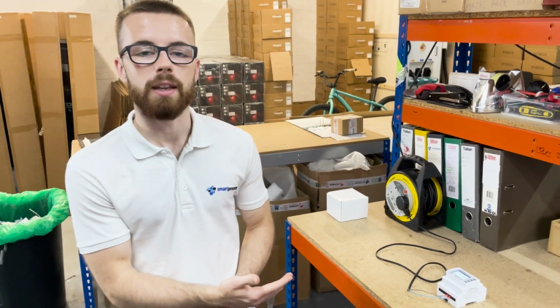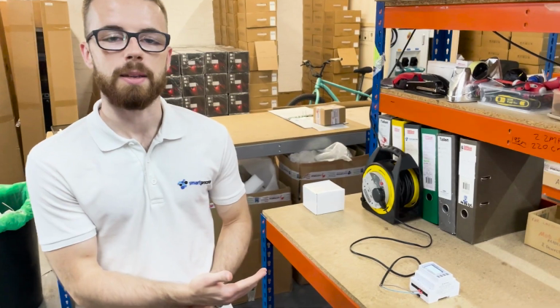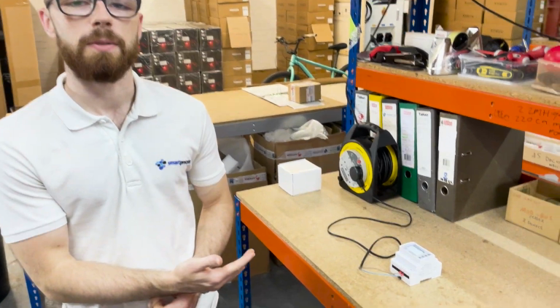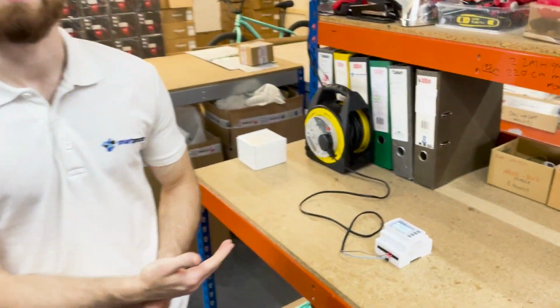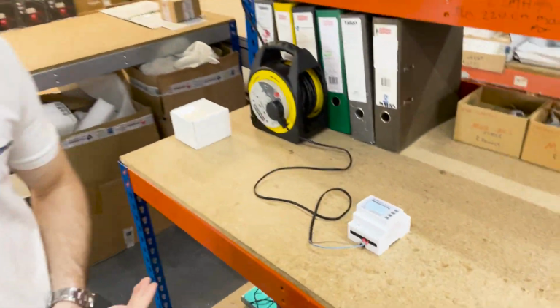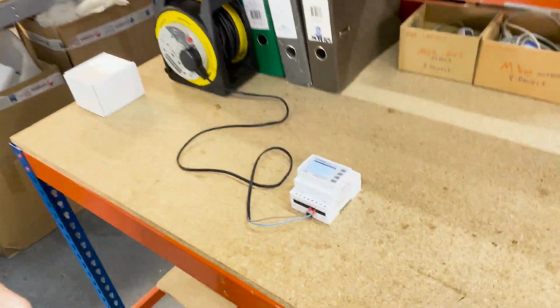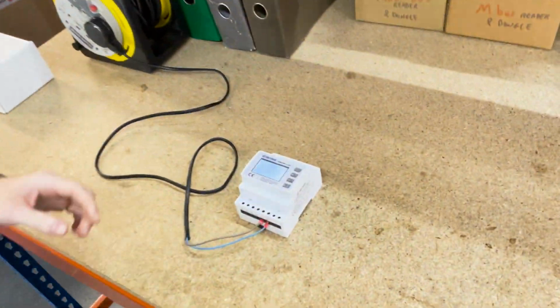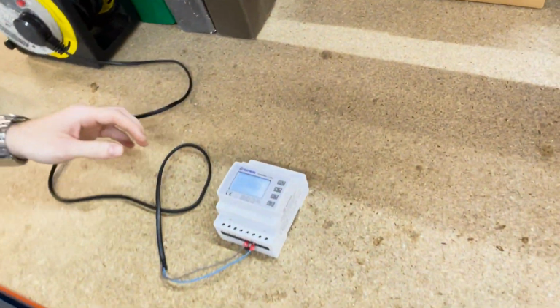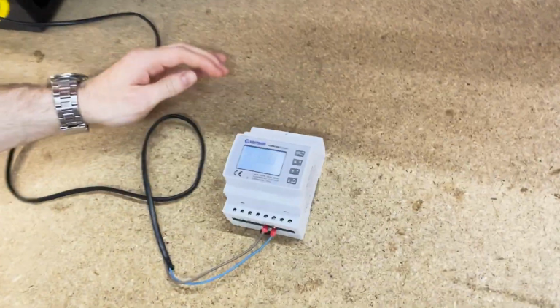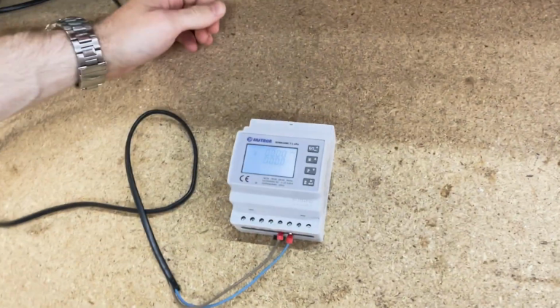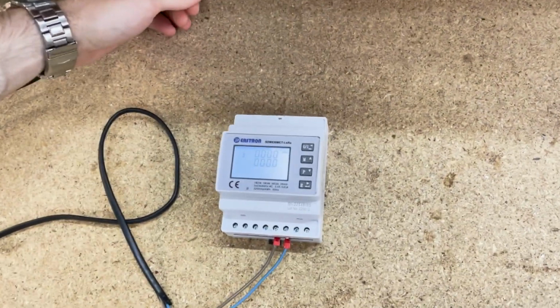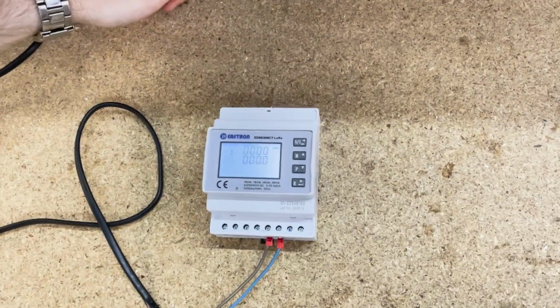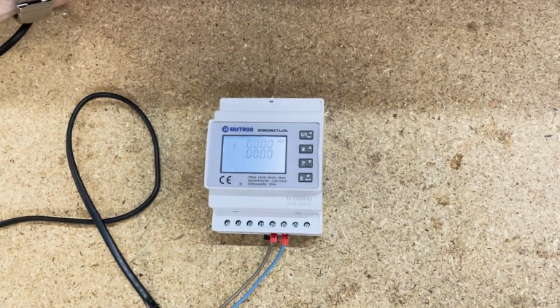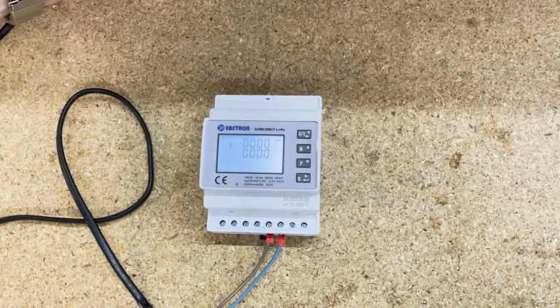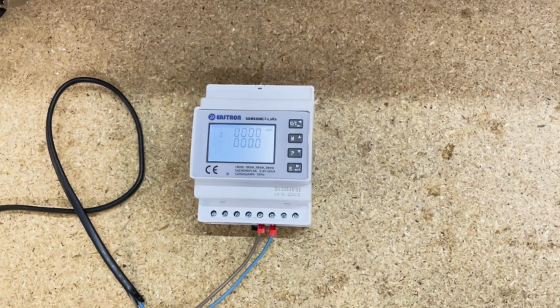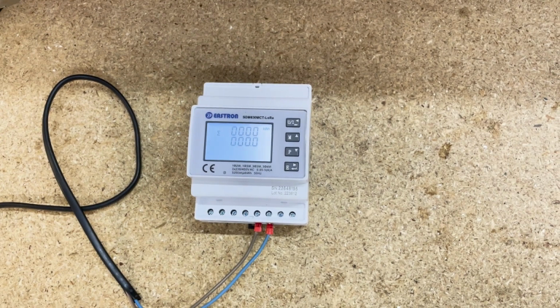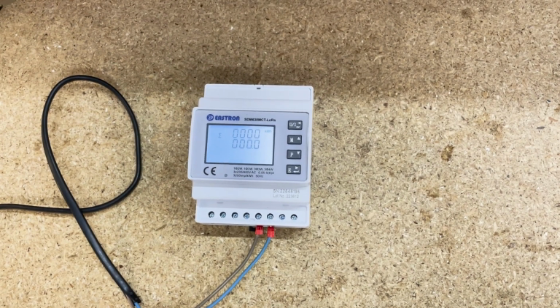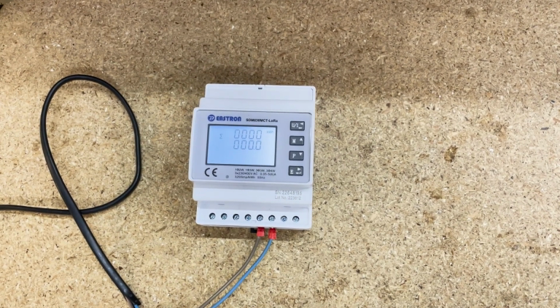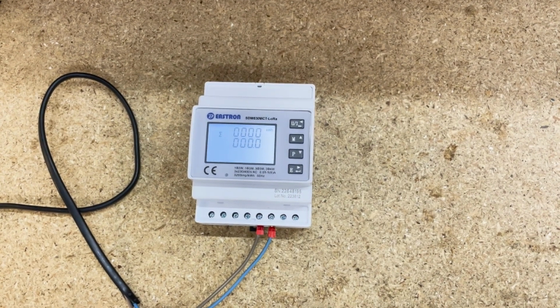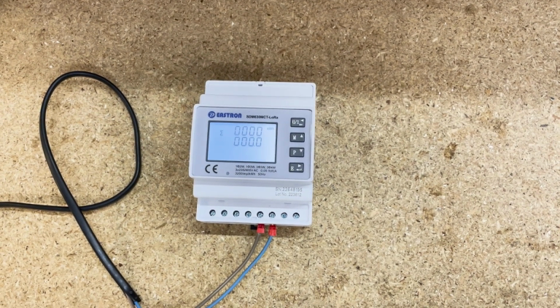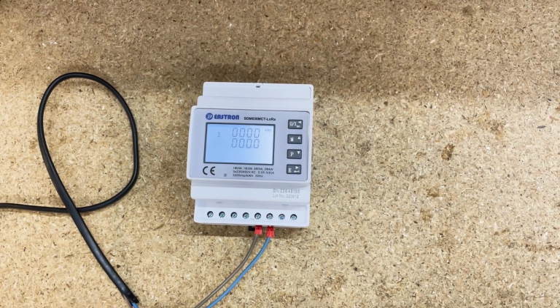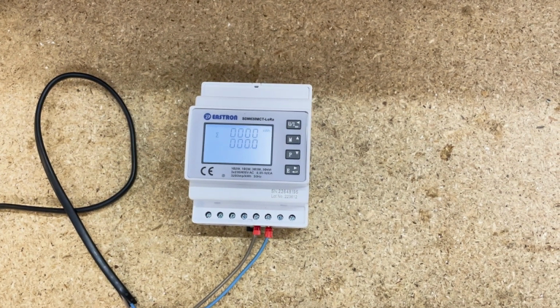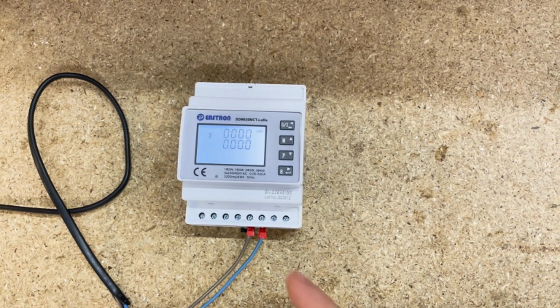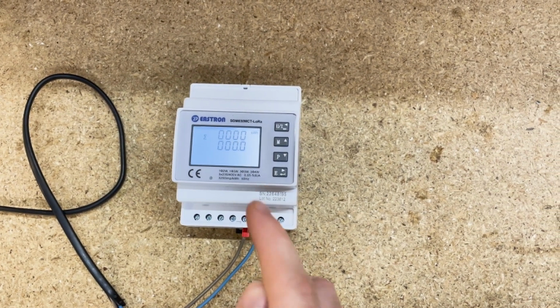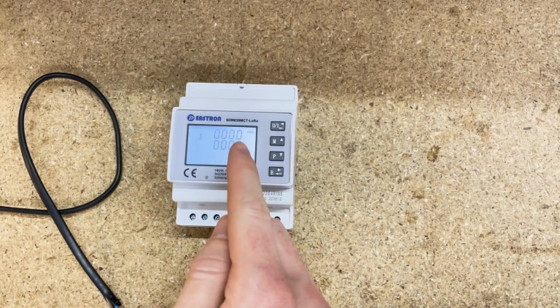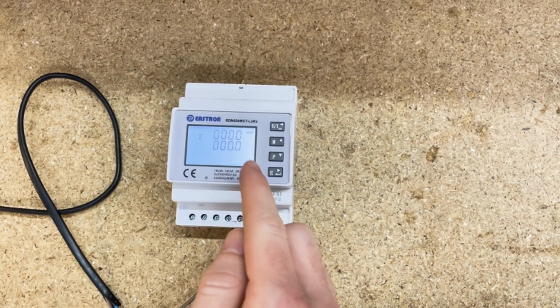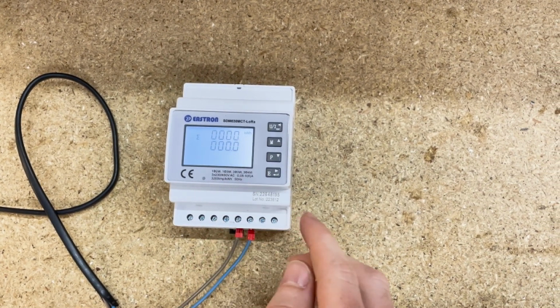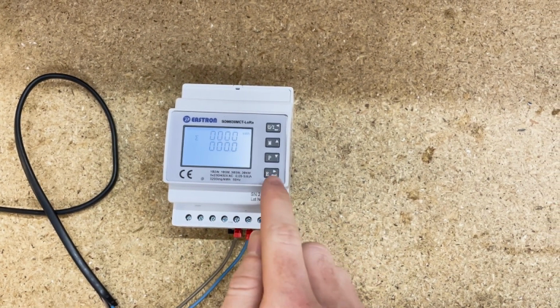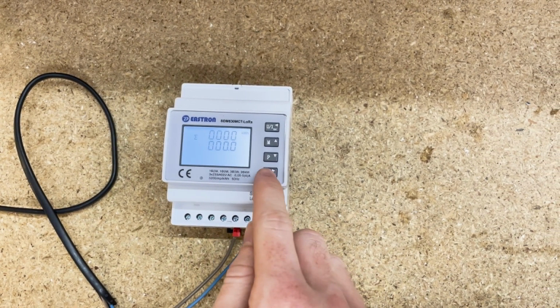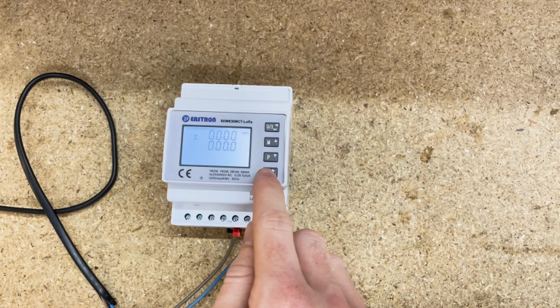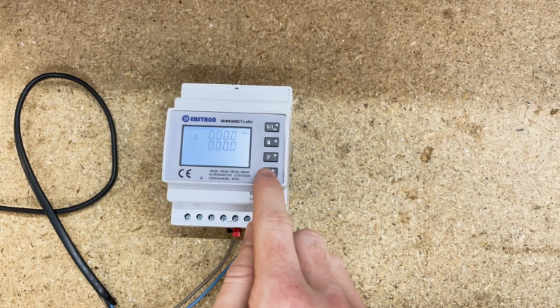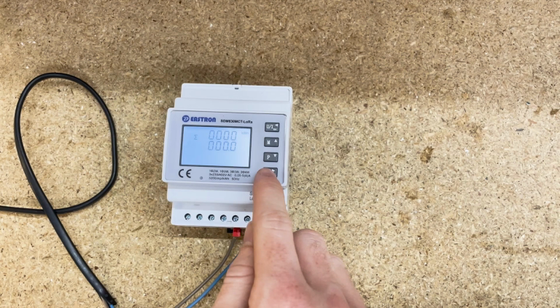Setting the CT ratio is quite a common one that people actually make a mistake on. With the LoRaWAN version of the meter, it's a 5 amp CT input. So to set the CT ratio, you press and hold the E button.